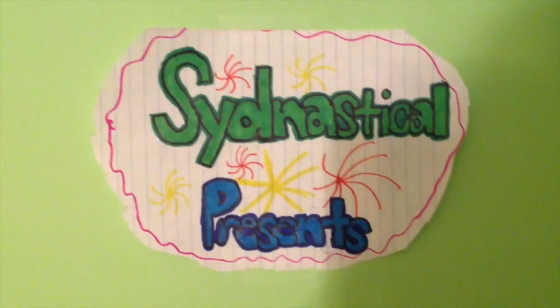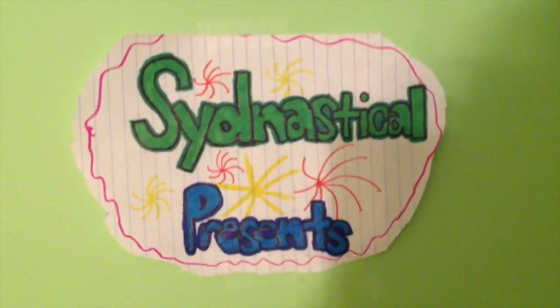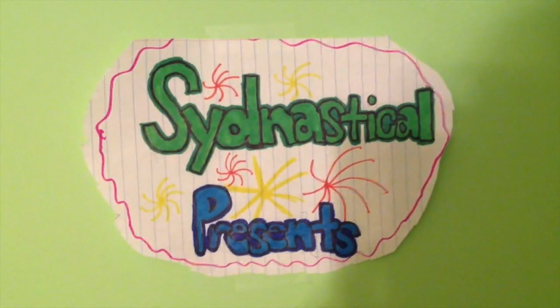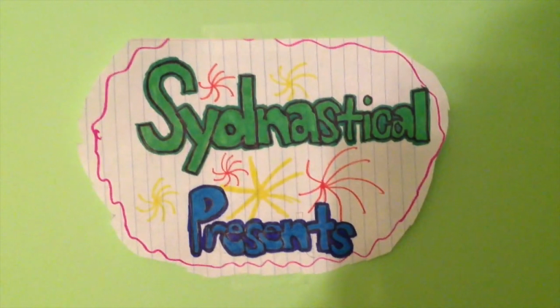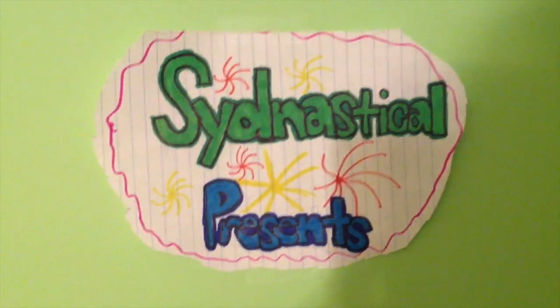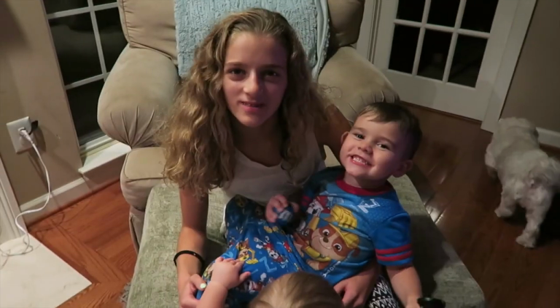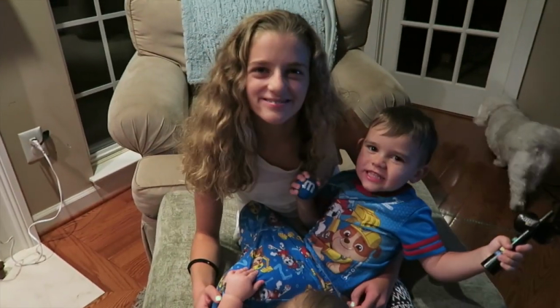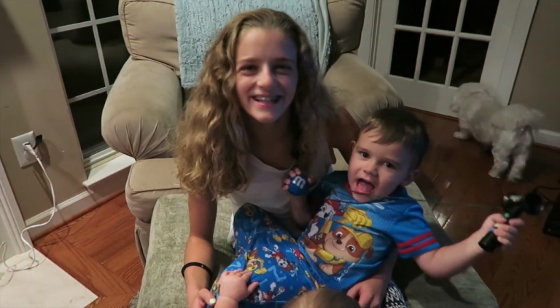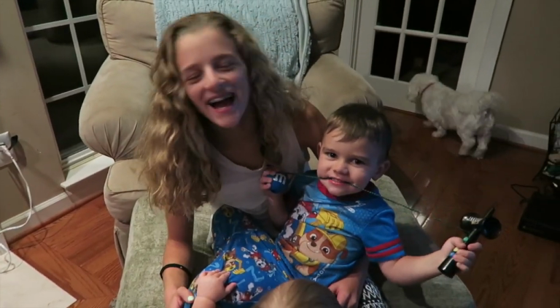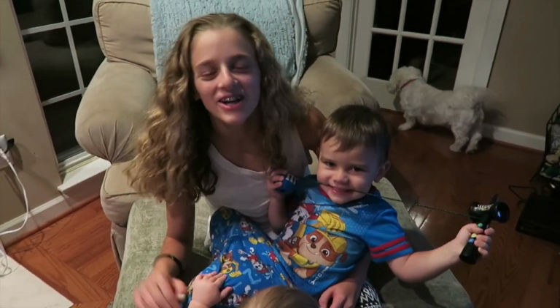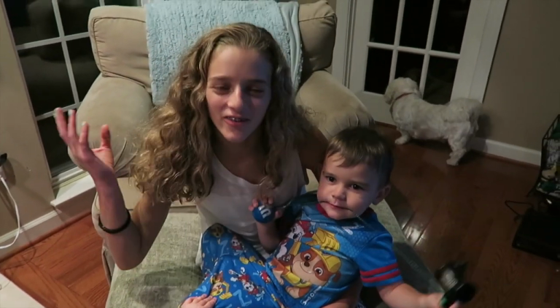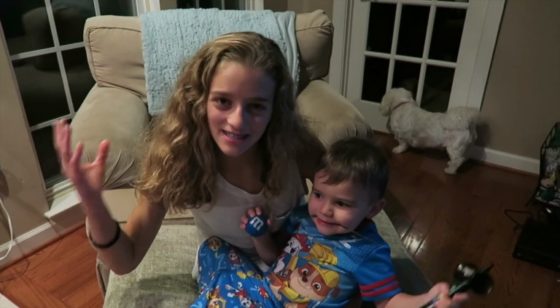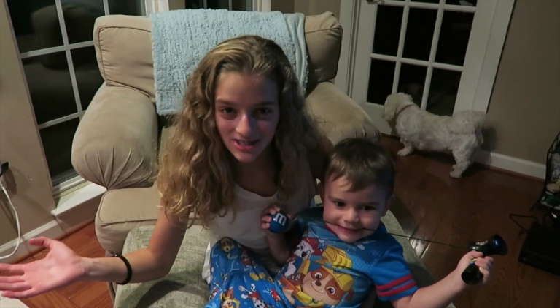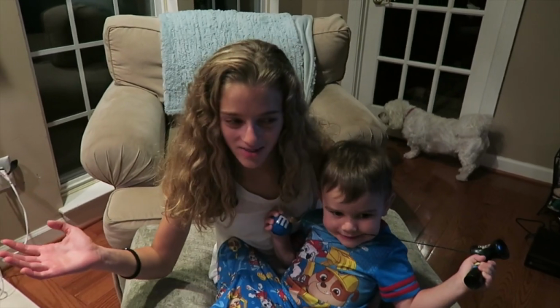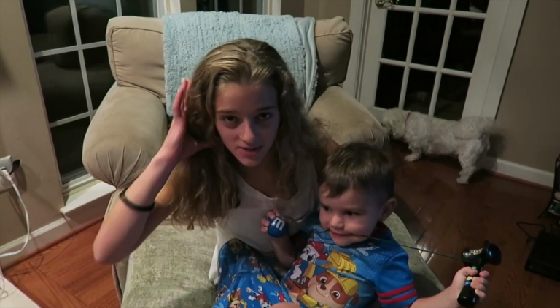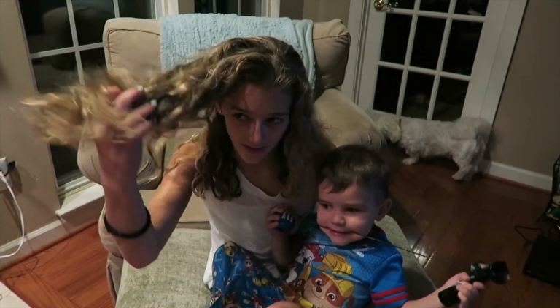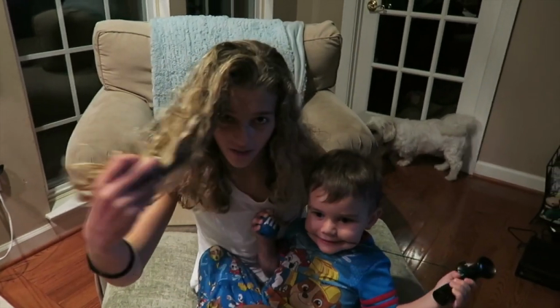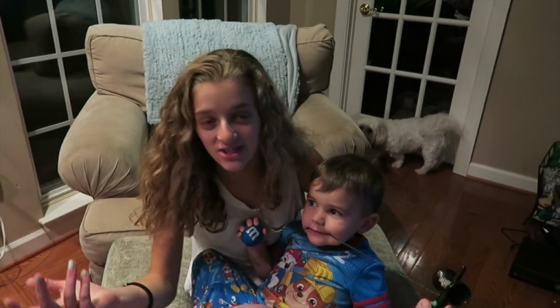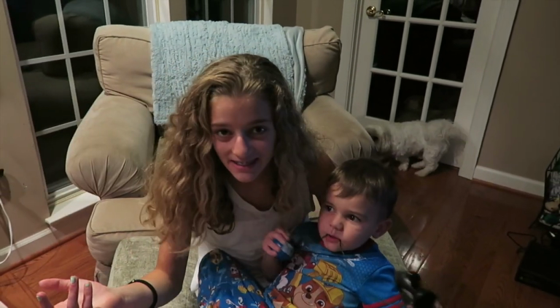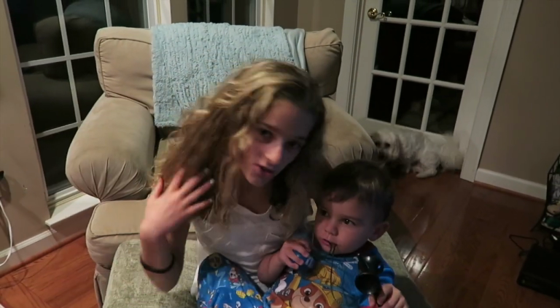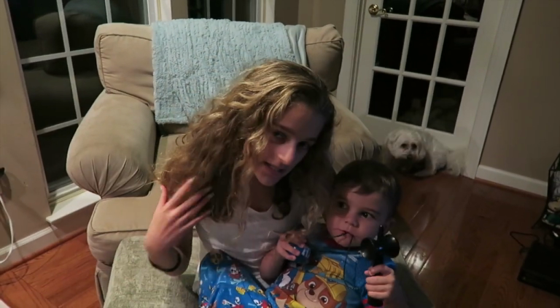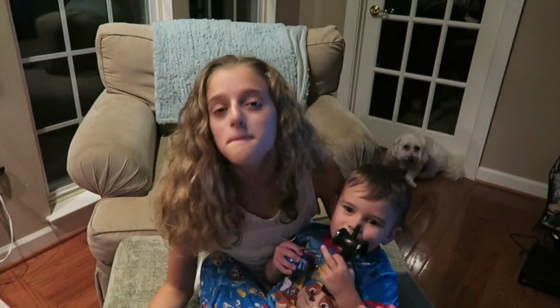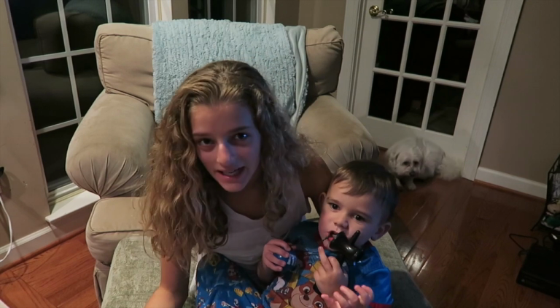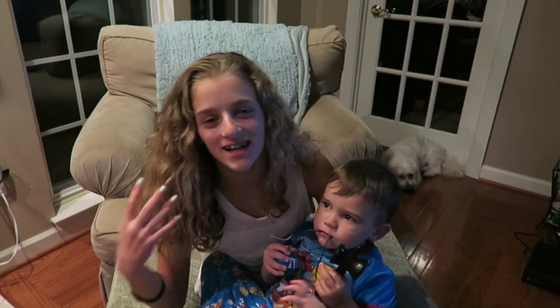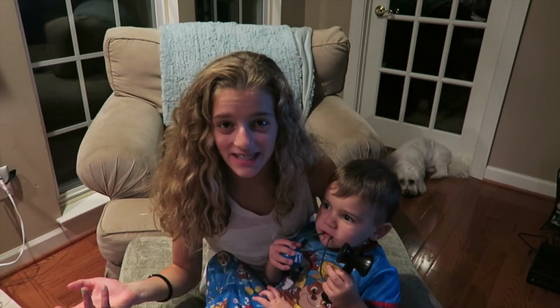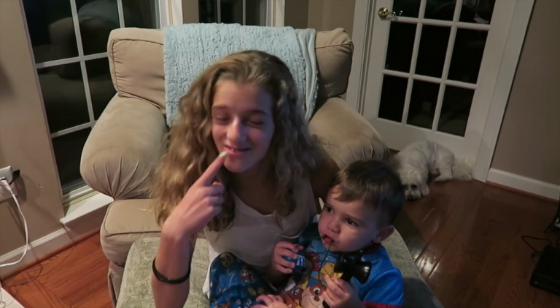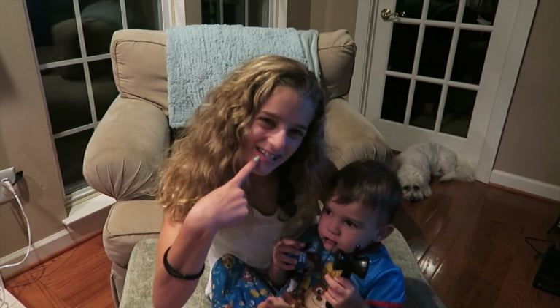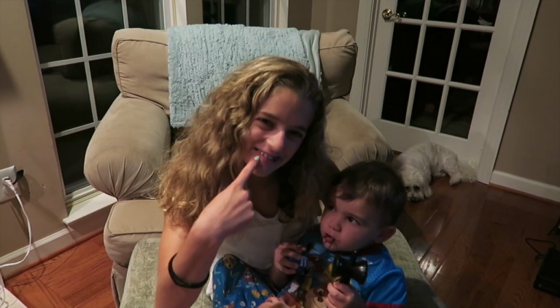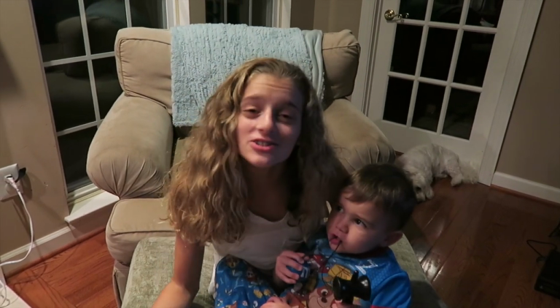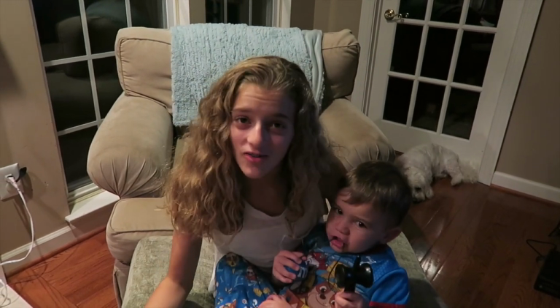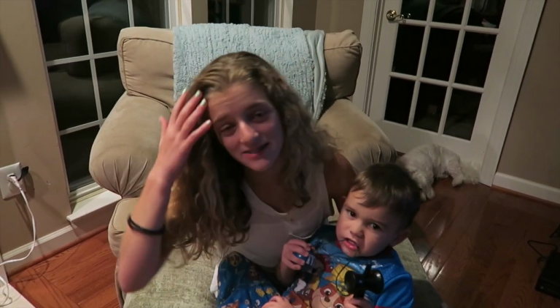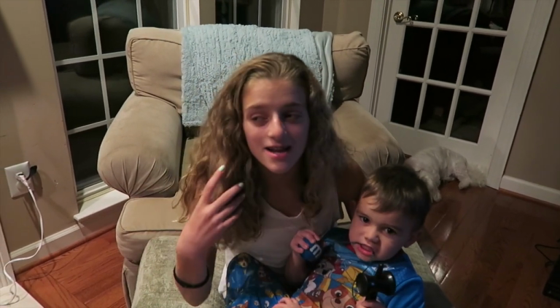Sidnastico presents. So today we're going to straighten my hair. You guys usually always see it curly, occasionally straight. But I haven't had it straight since I haven't braced it on. So we're going to see what it looks like.